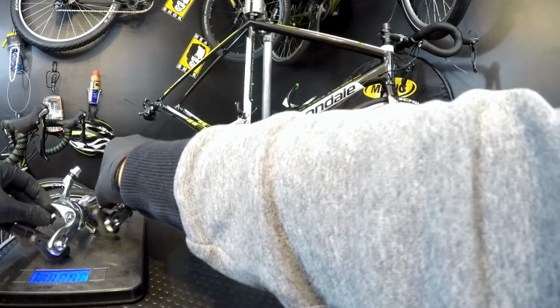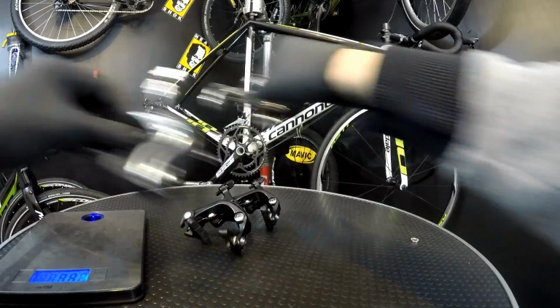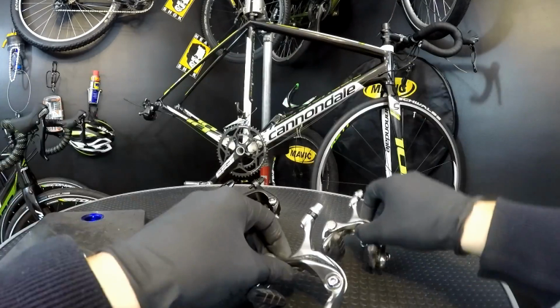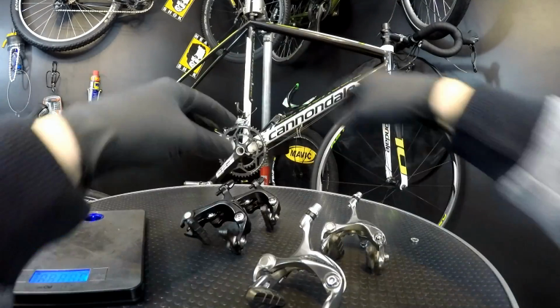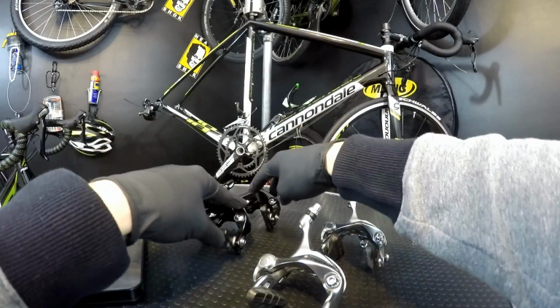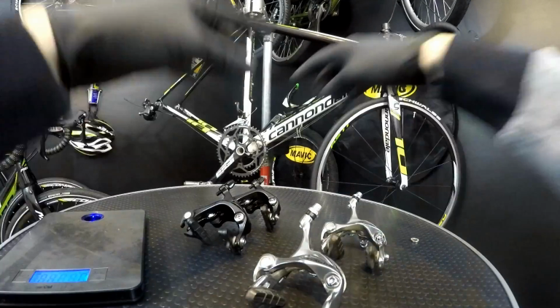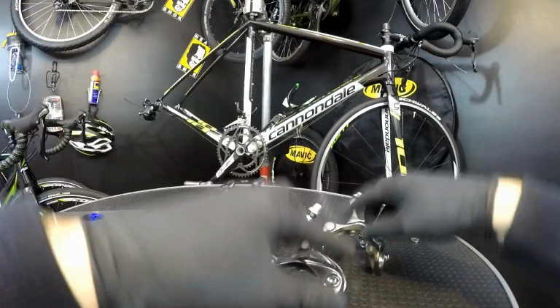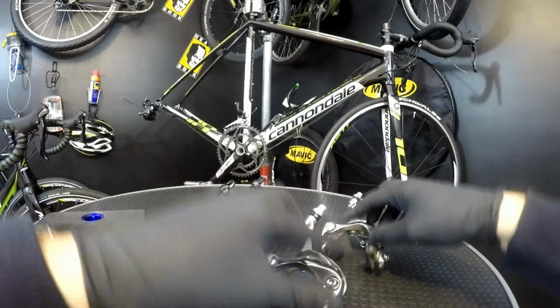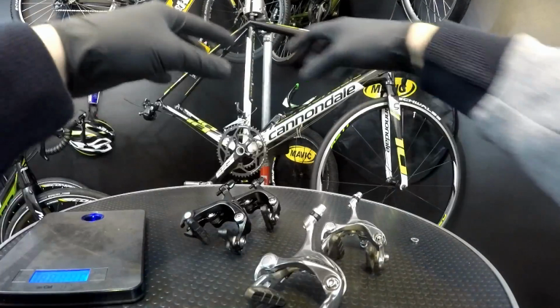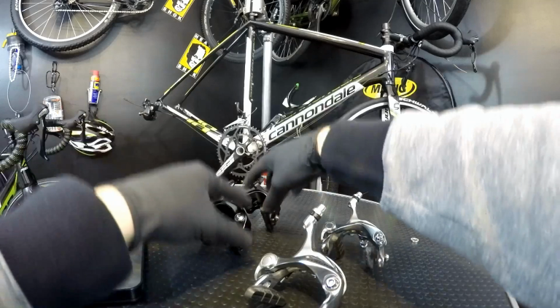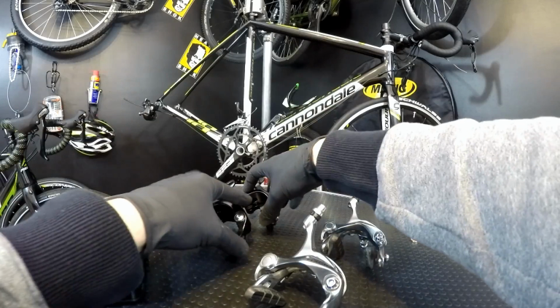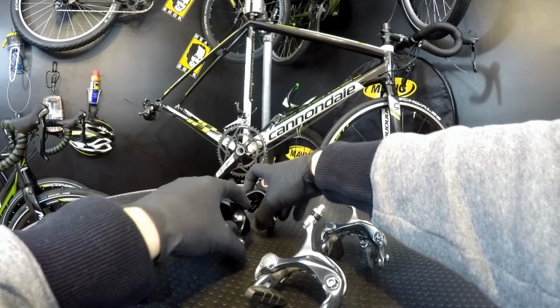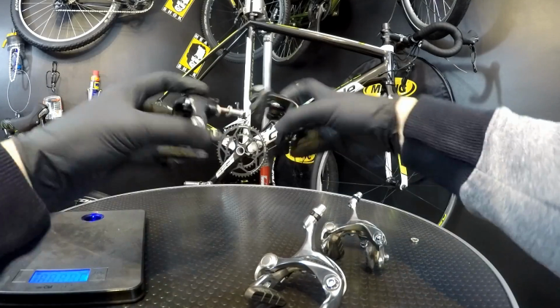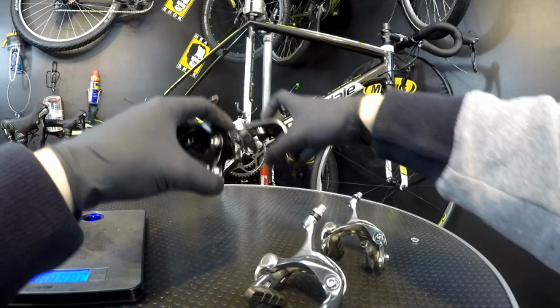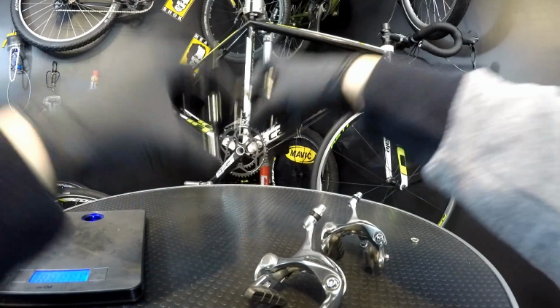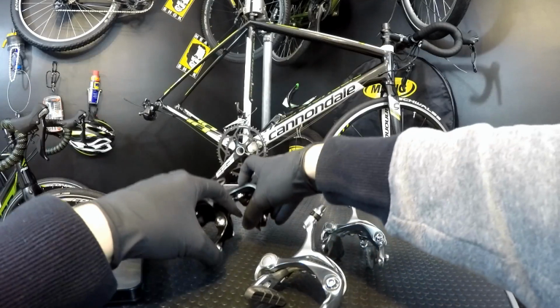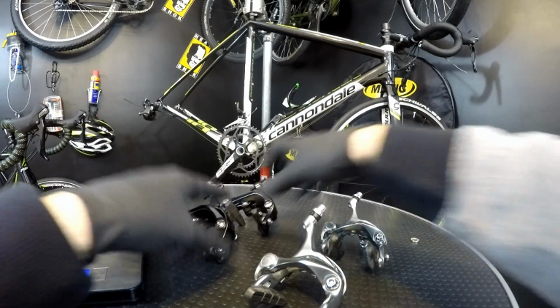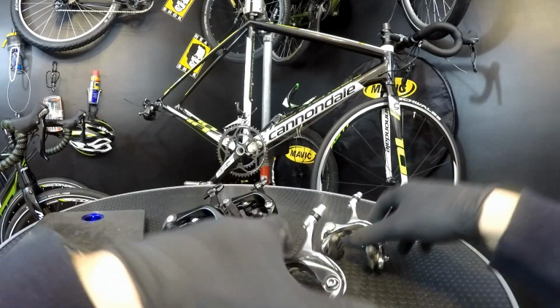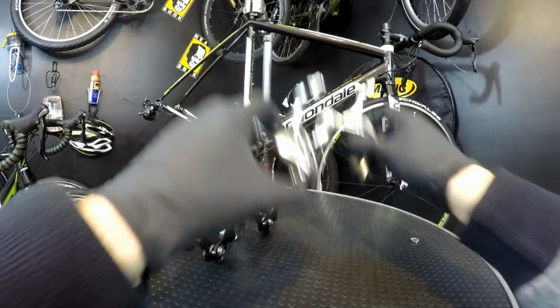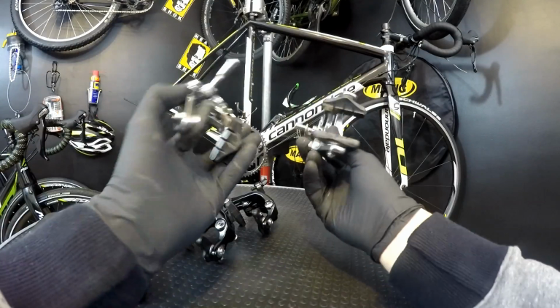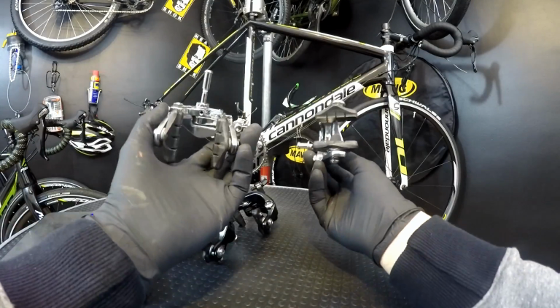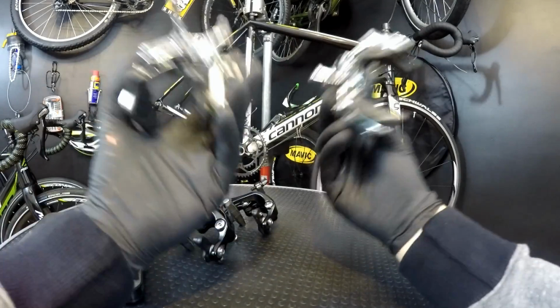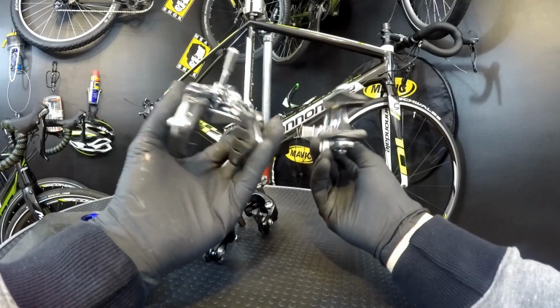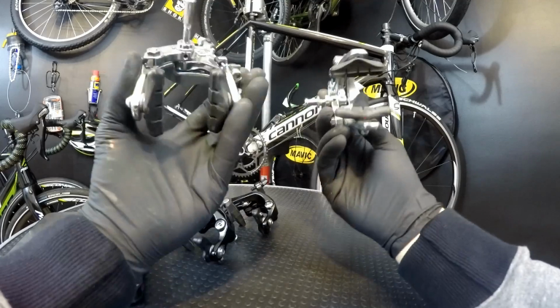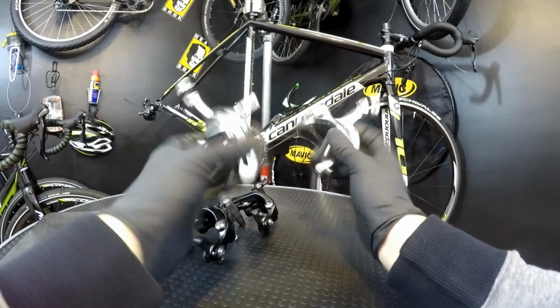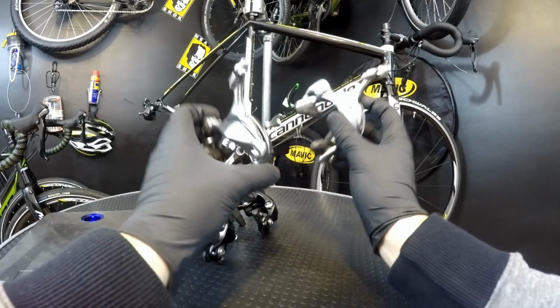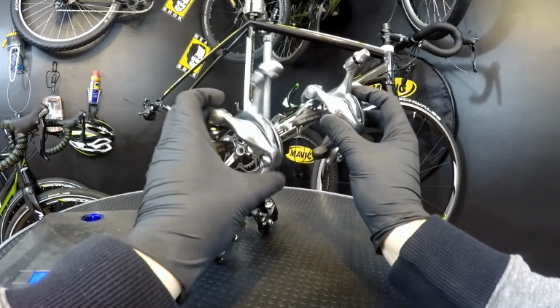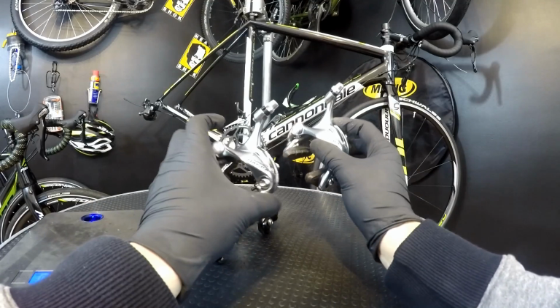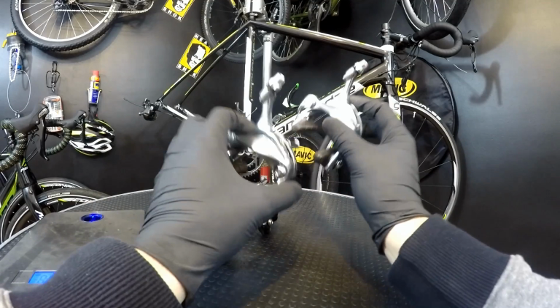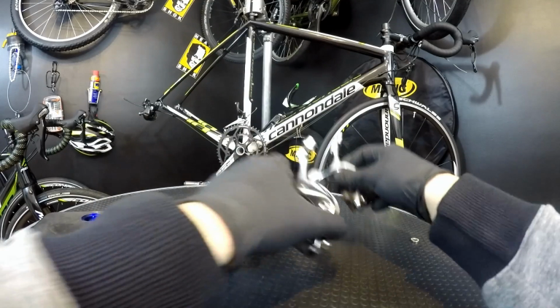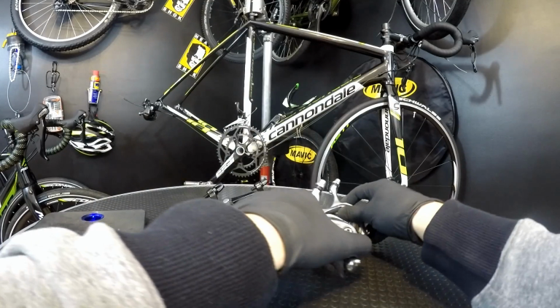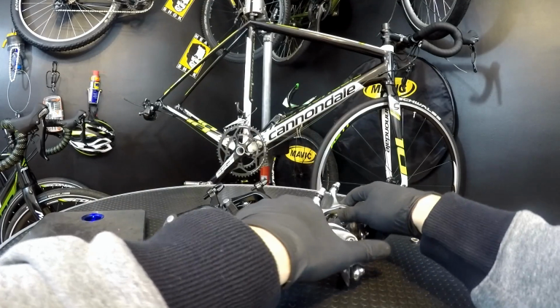Then Tiagra: 378 grams. So 384 versus 378 — dual pivot, aluminum, claiming to minimize weight, and this one, old, very cheap, very good, and still lighter.